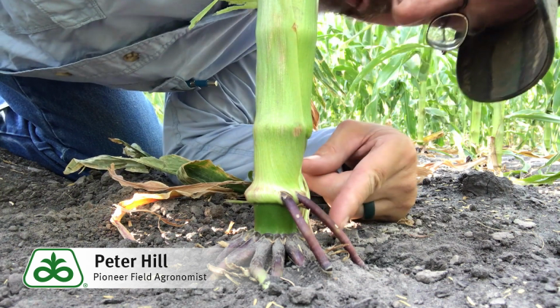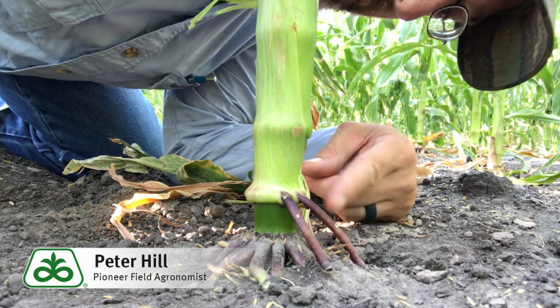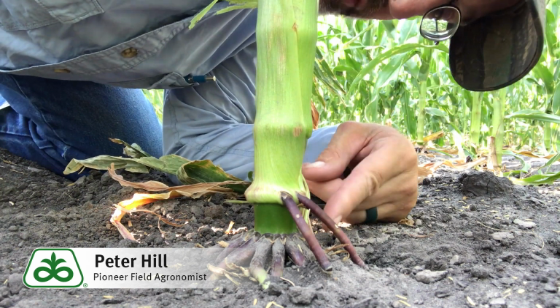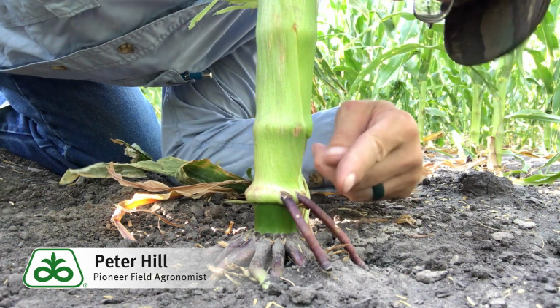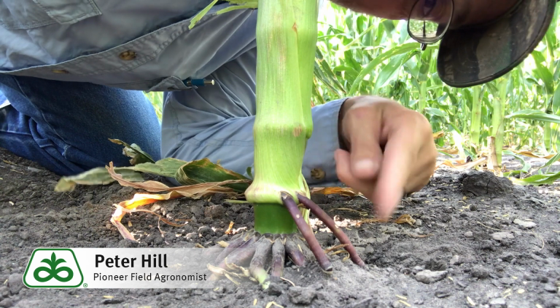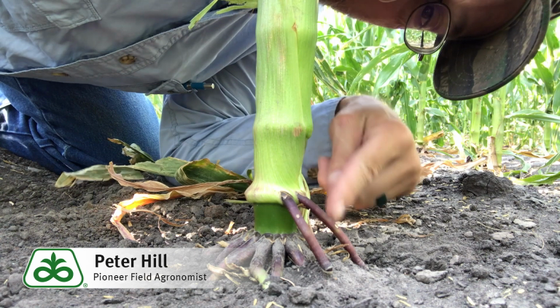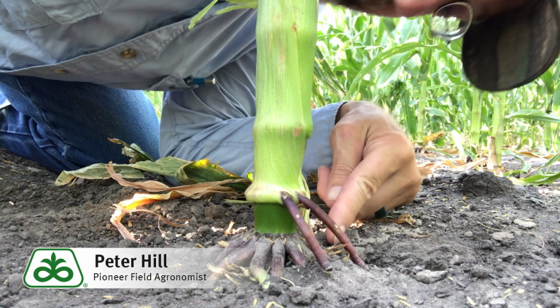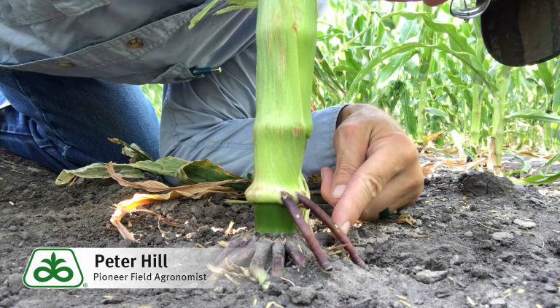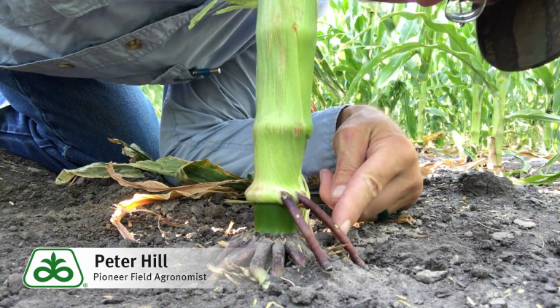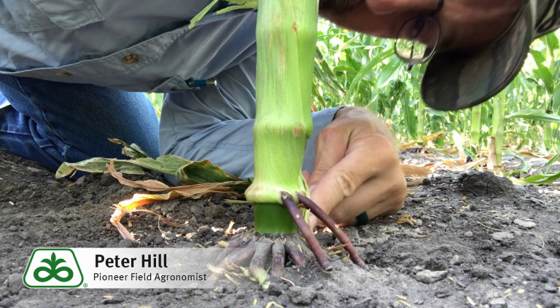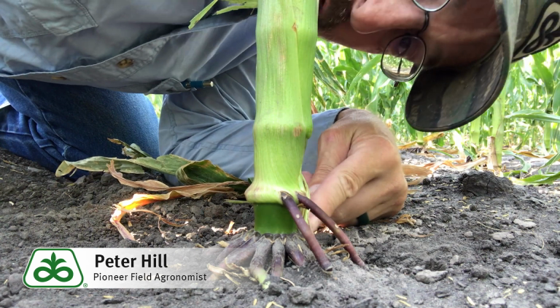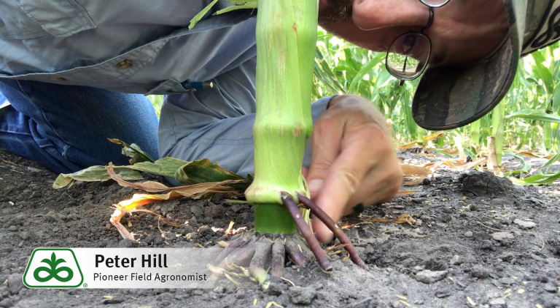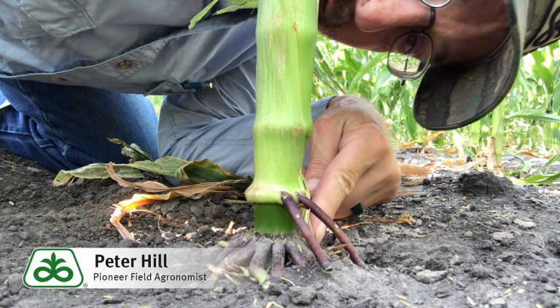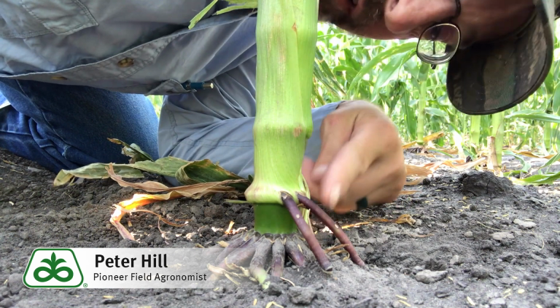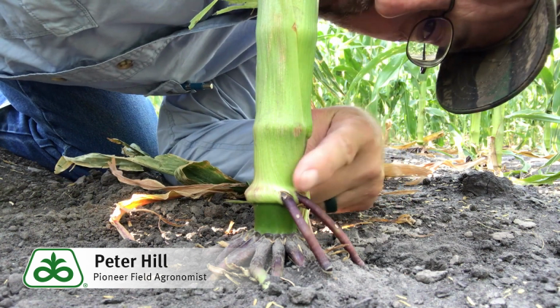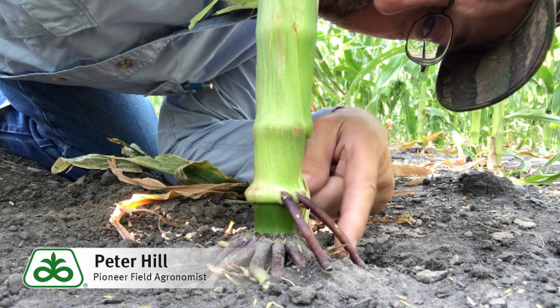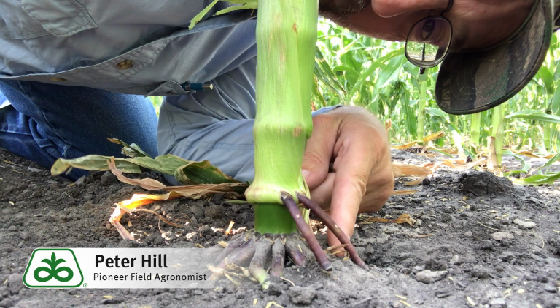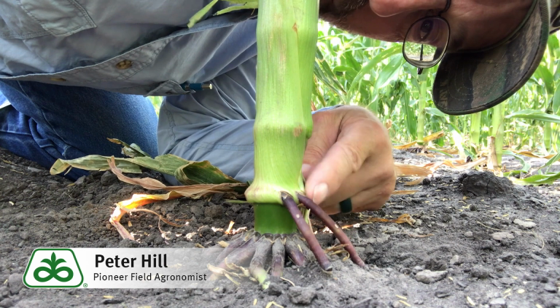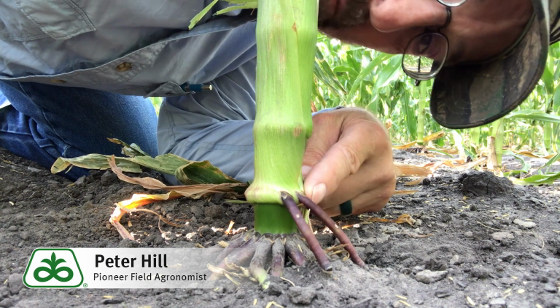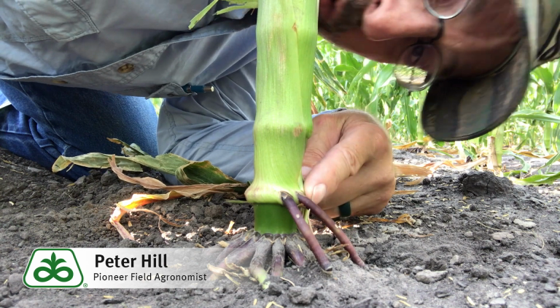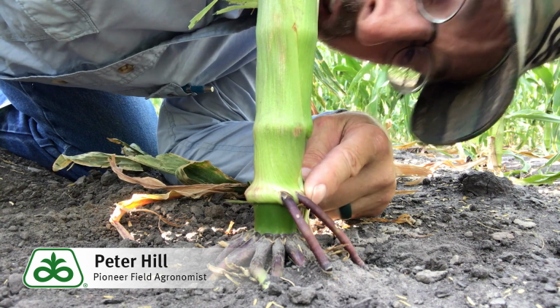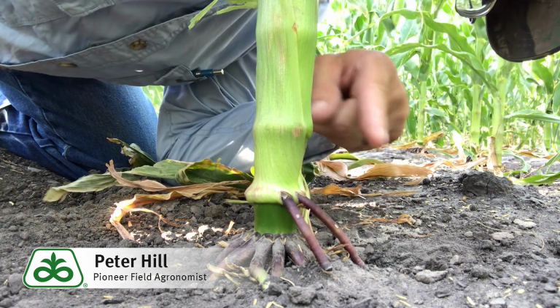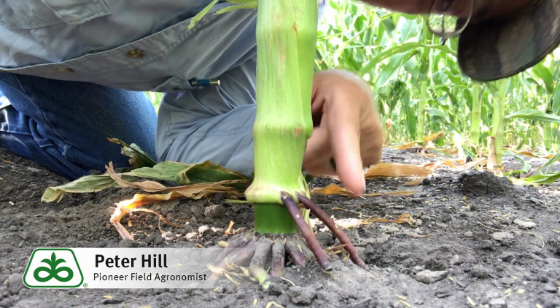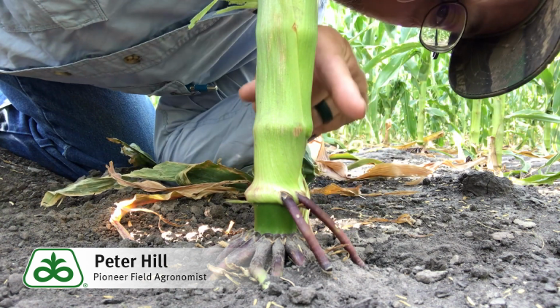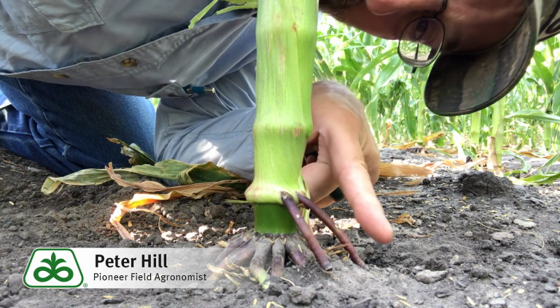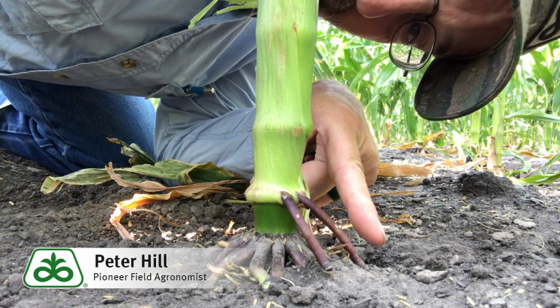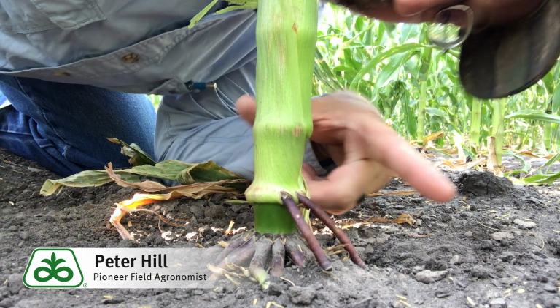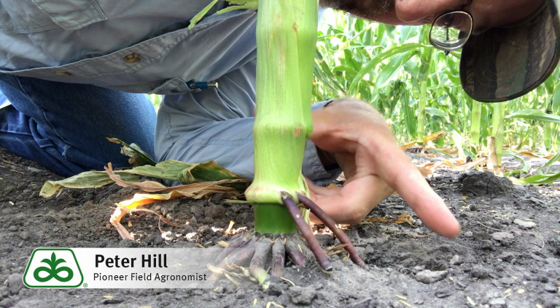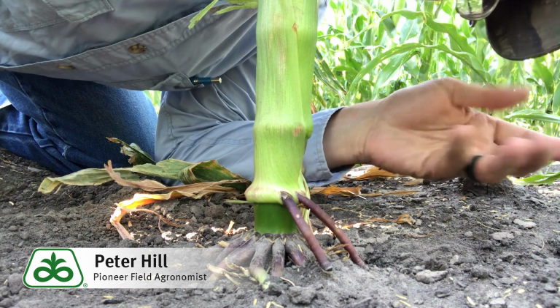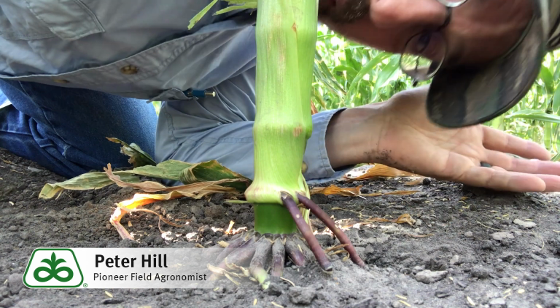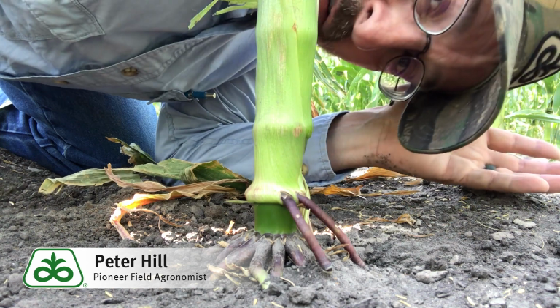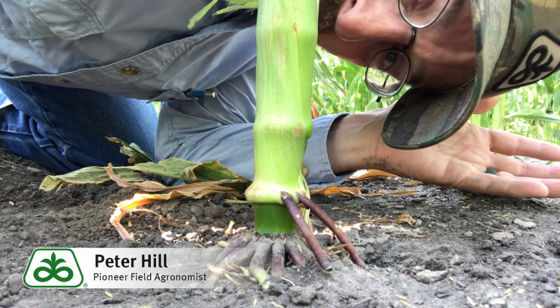Normally we associate nodal roots below the ground, but a lot of times you'll find one or two nodes above ground where the roots will angle down and provide bracing for the plant.